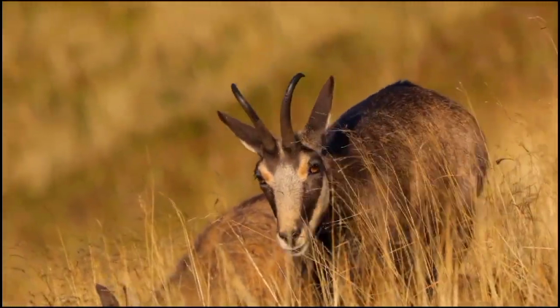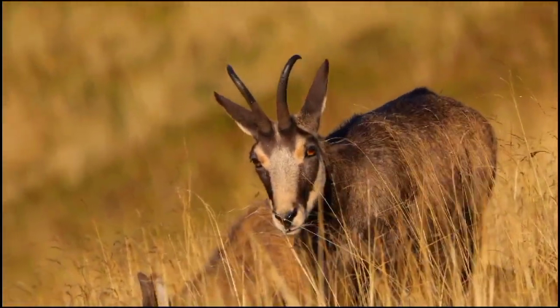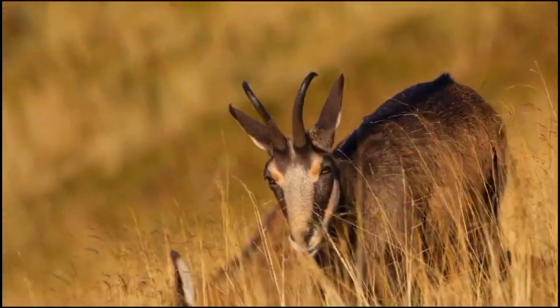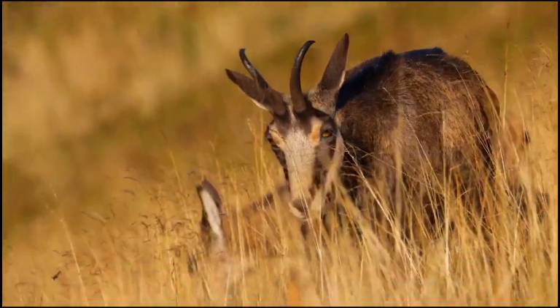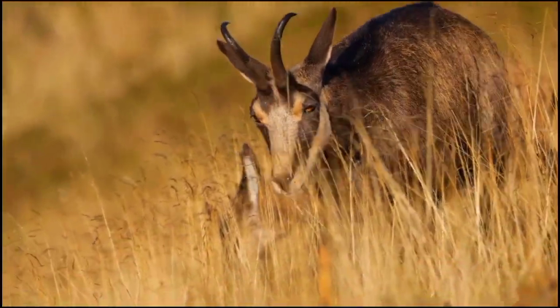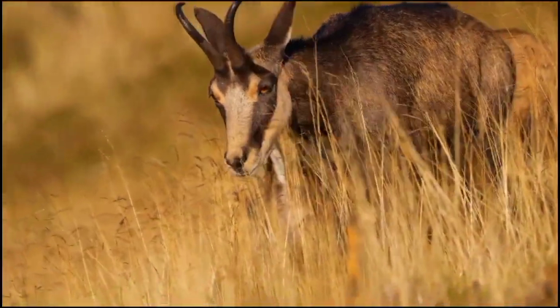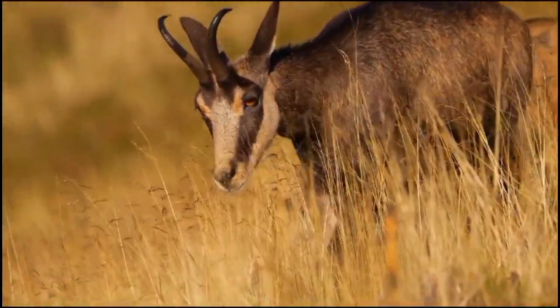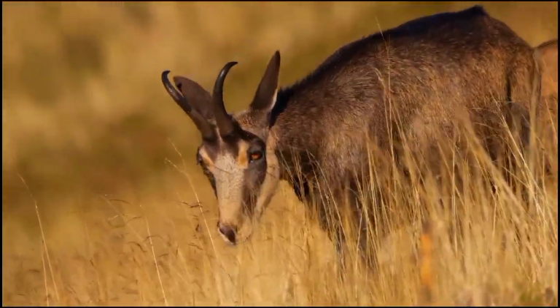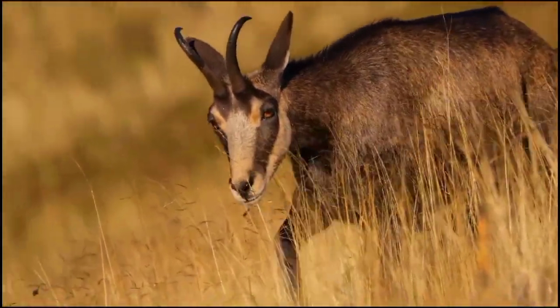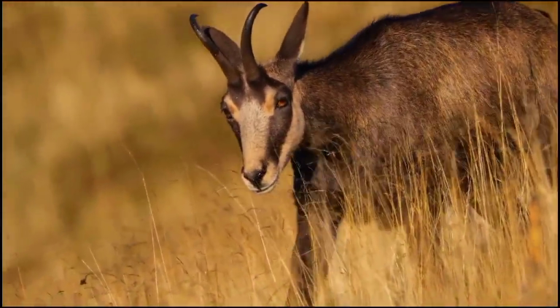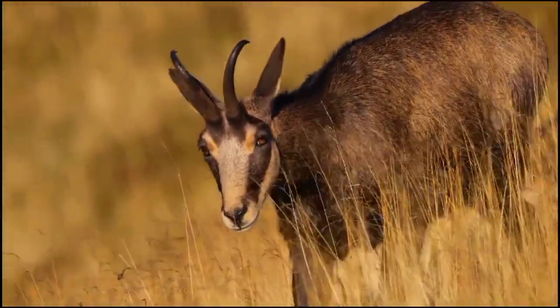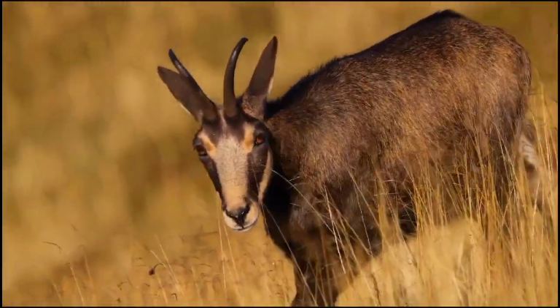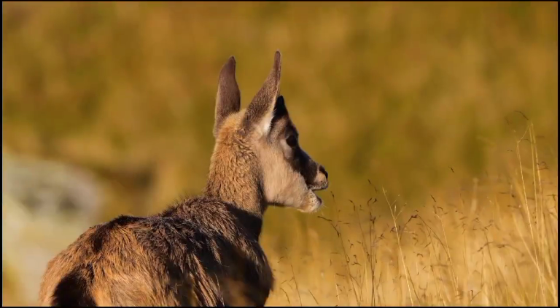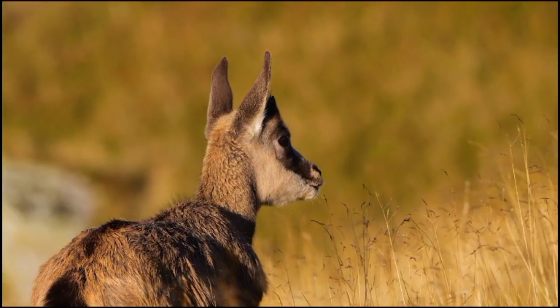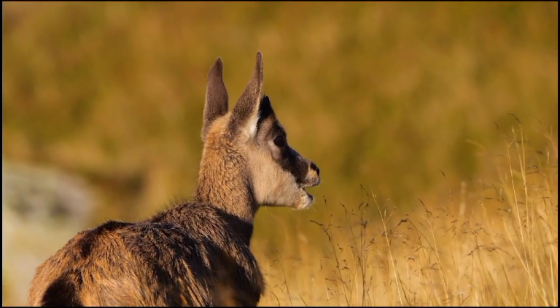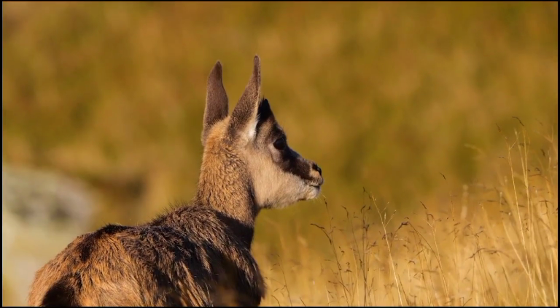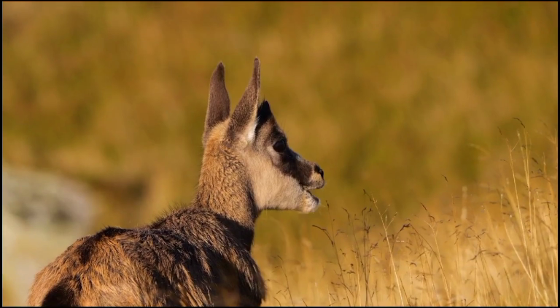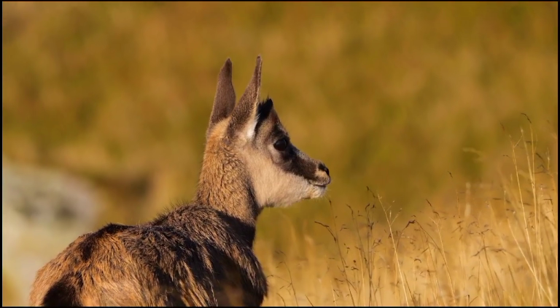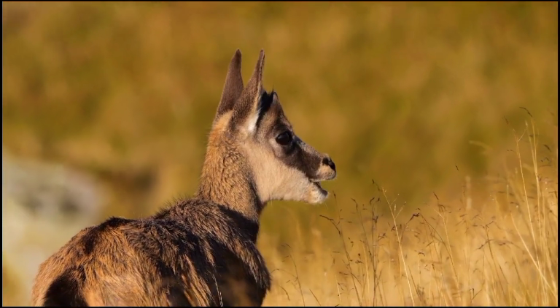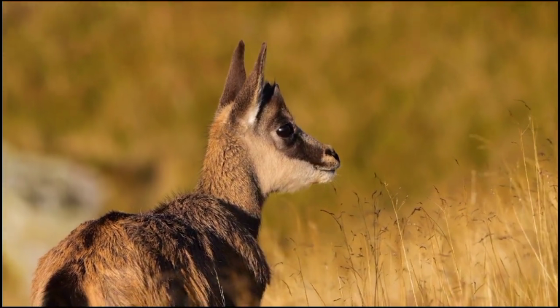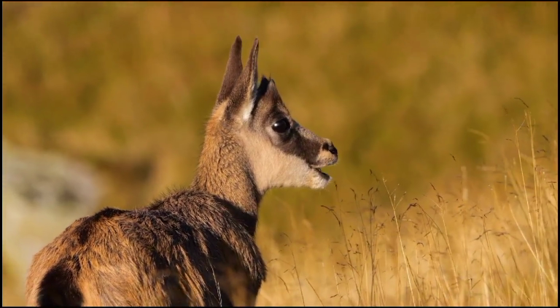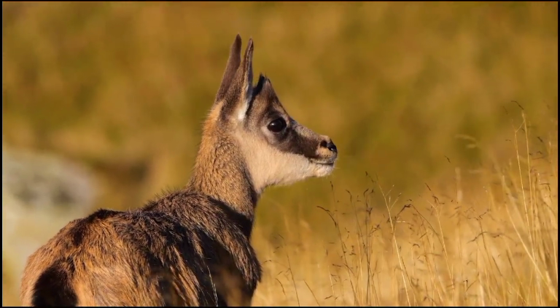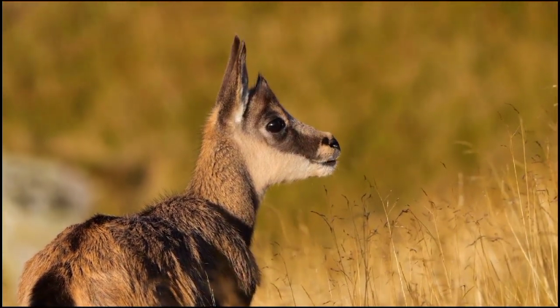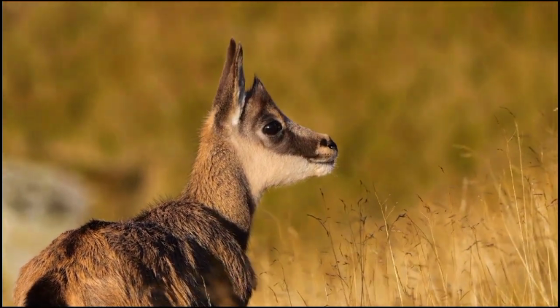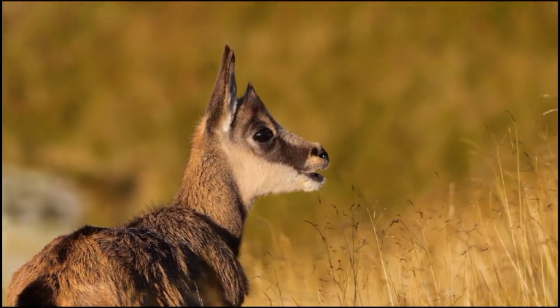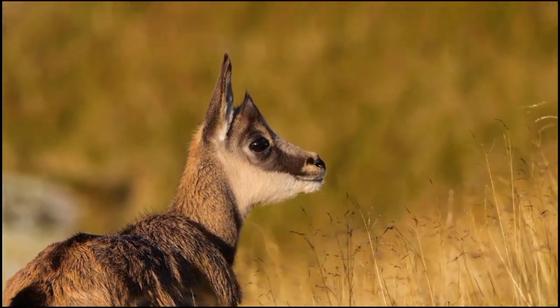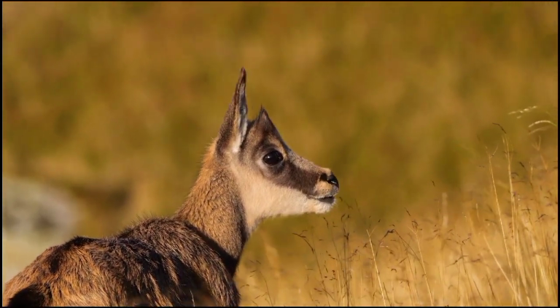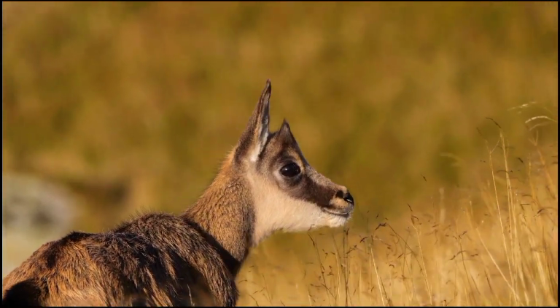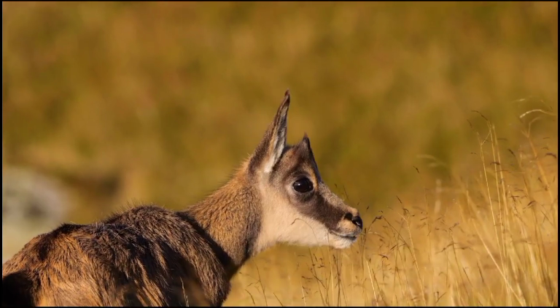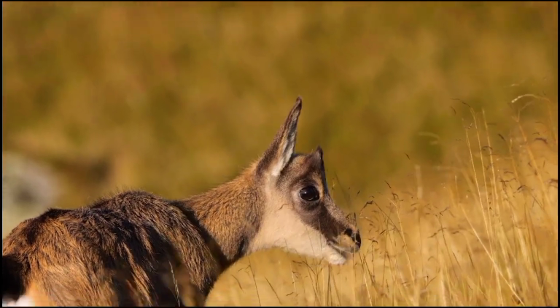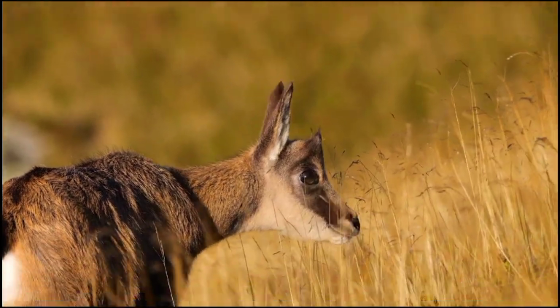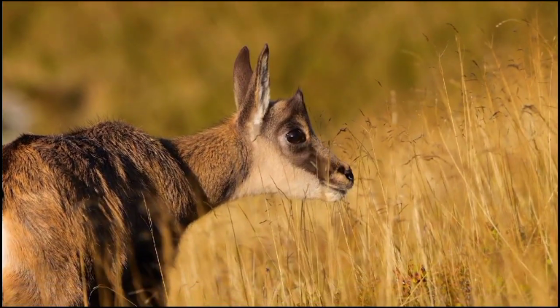Adapted for steep terrains, chamois possess concave hooves providing exceptional grip on rocky surfaces. Their reddish-brown fur provides camouflage, aiding in evading predators like eagles and lynxes.